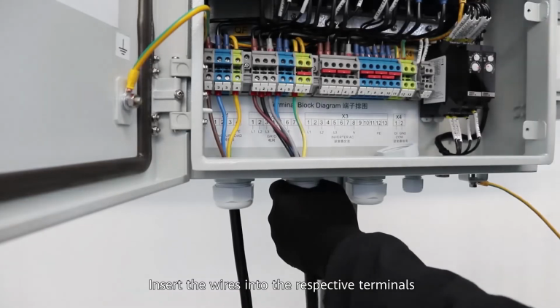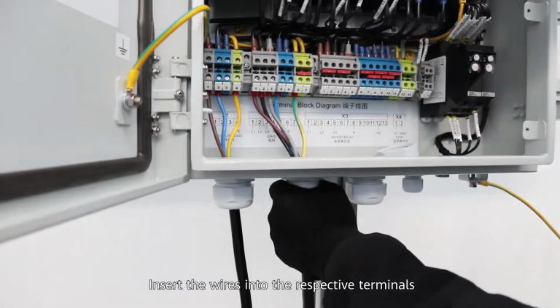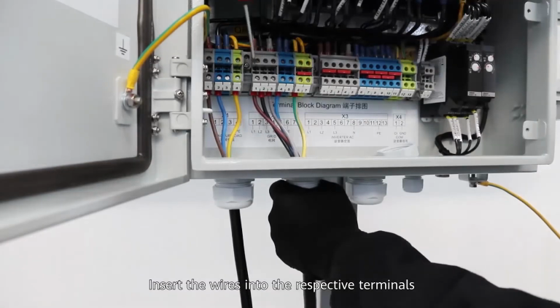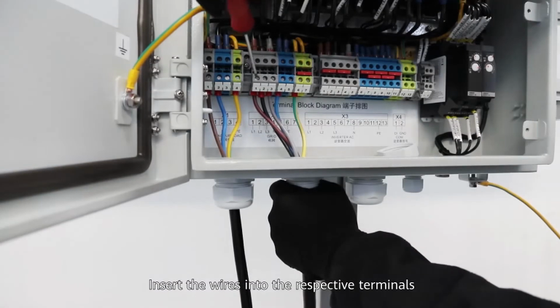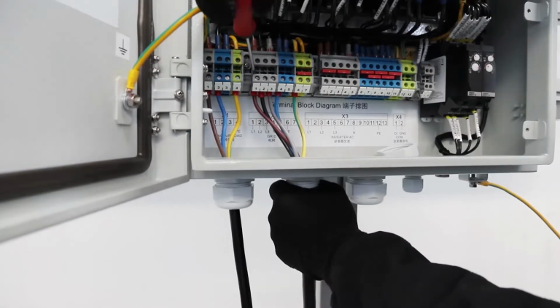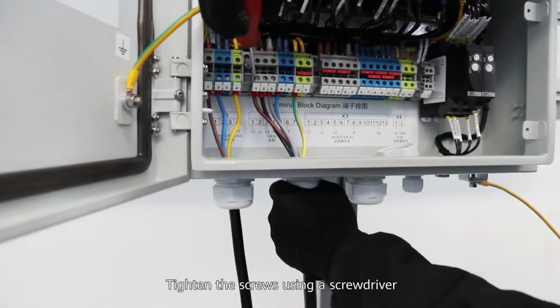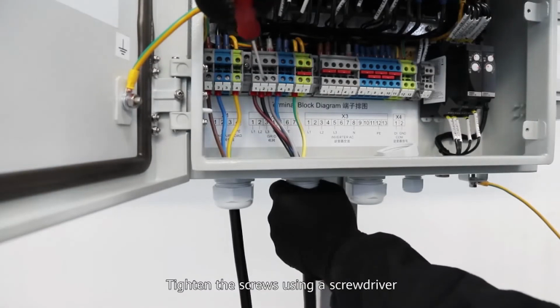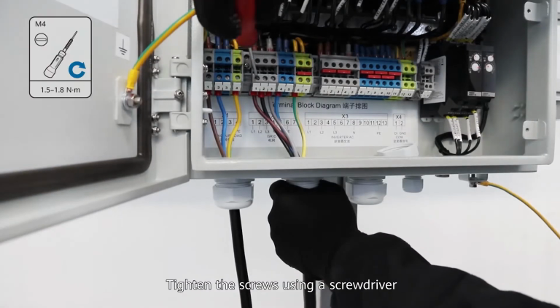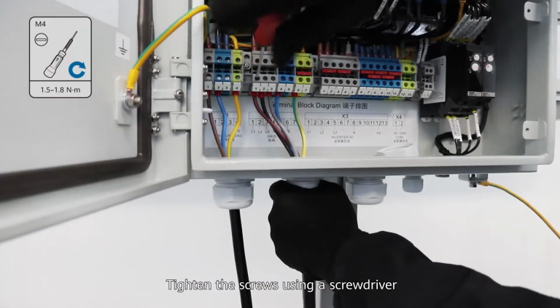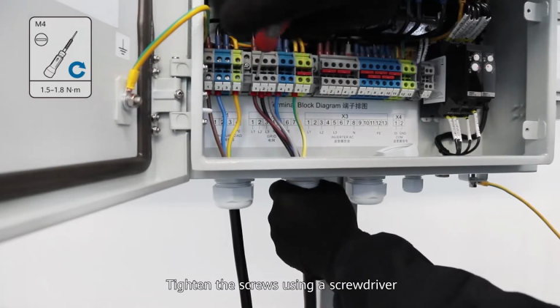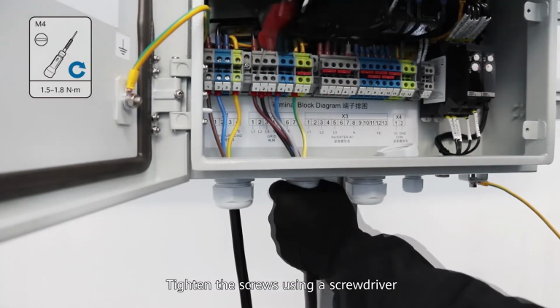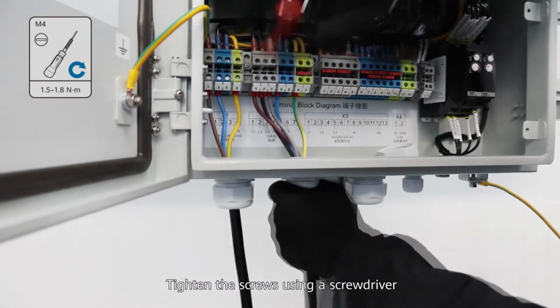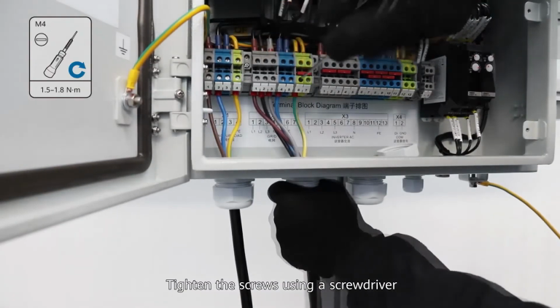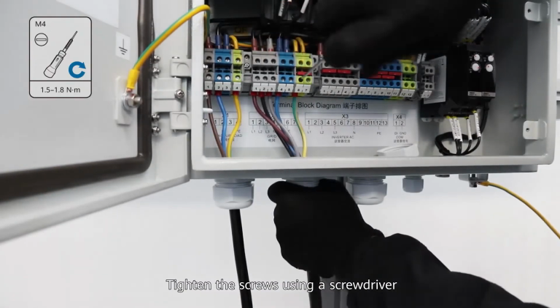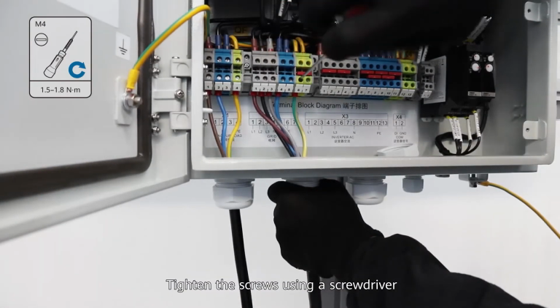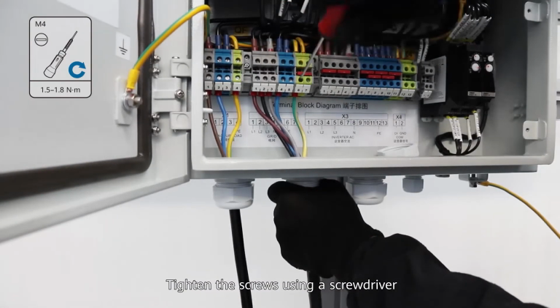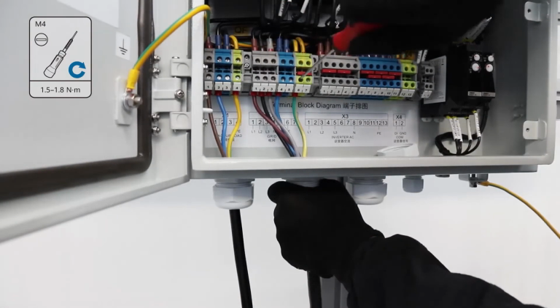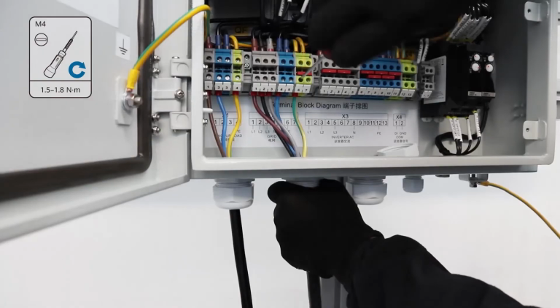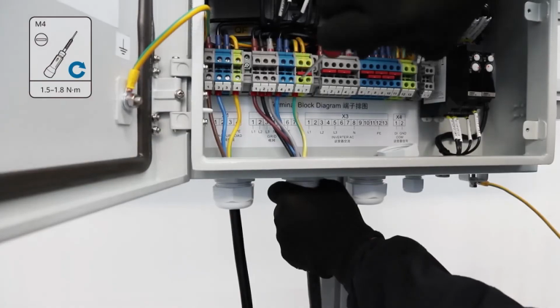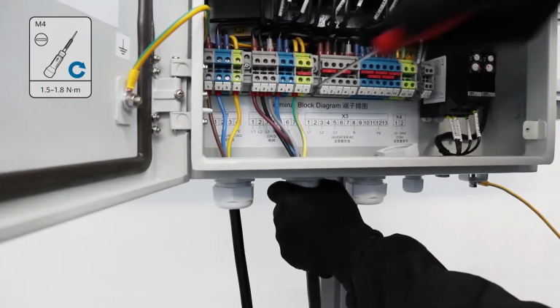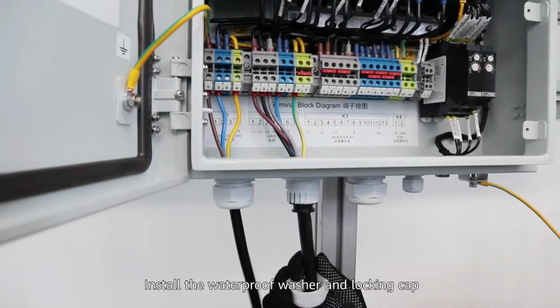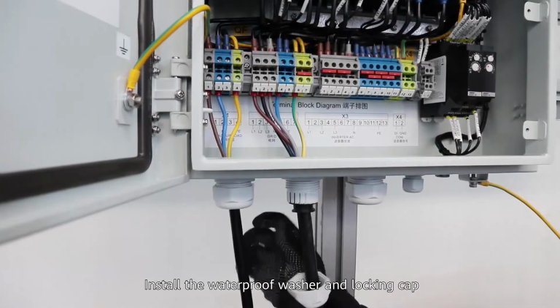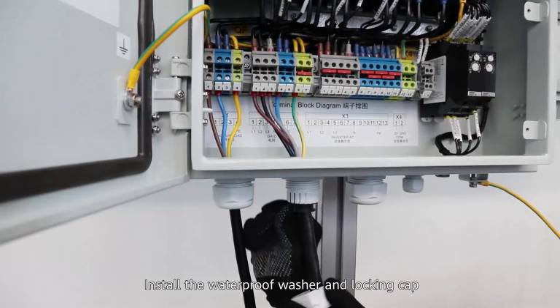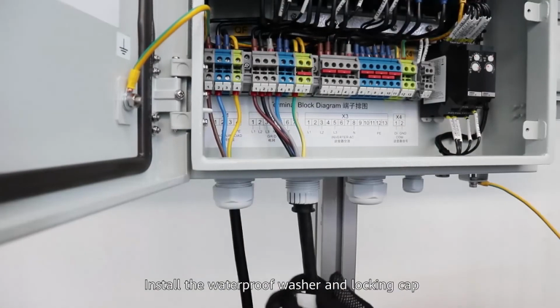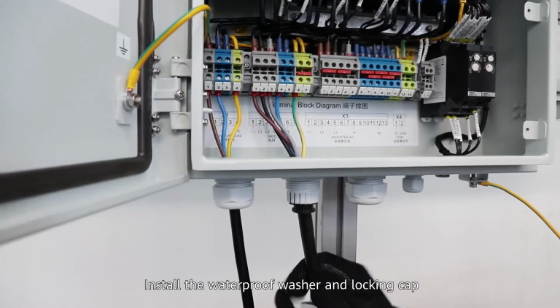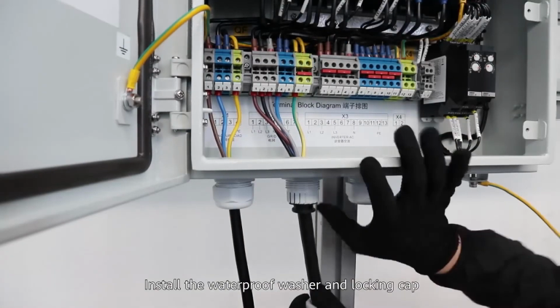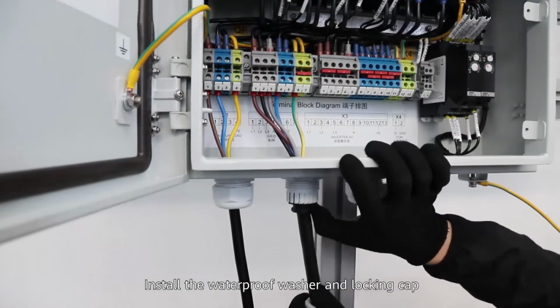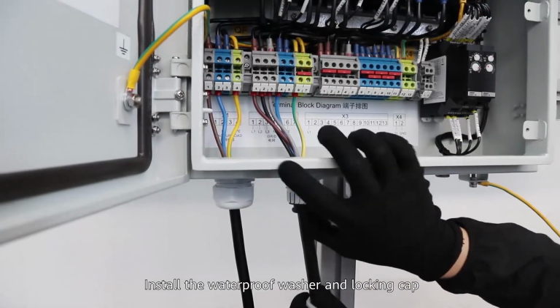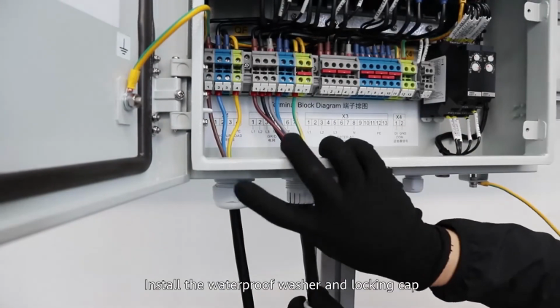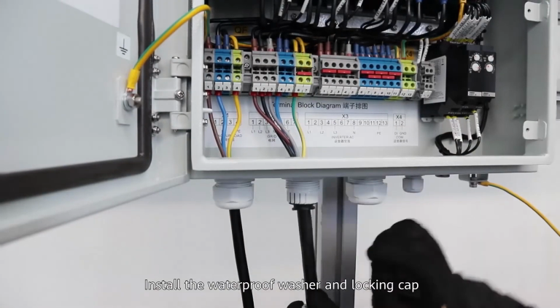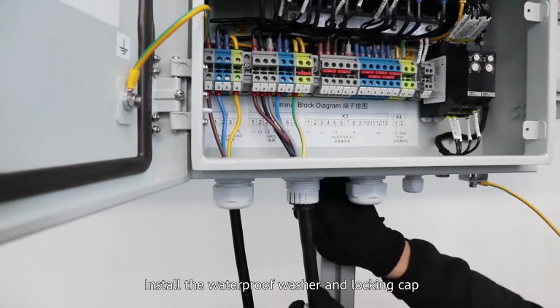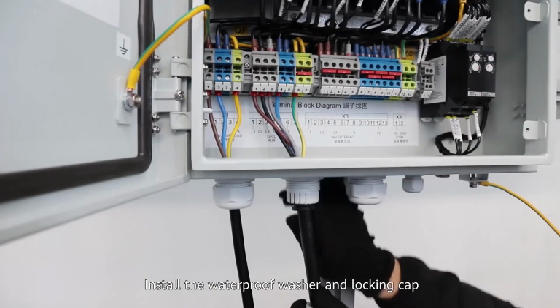Insert the wires into the respective terminals. Tighten the screws using a screwdriver. Install the waterproof washer and locking cap.